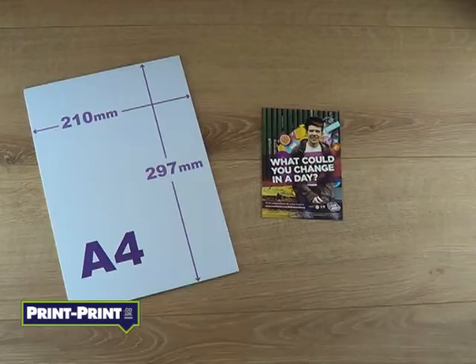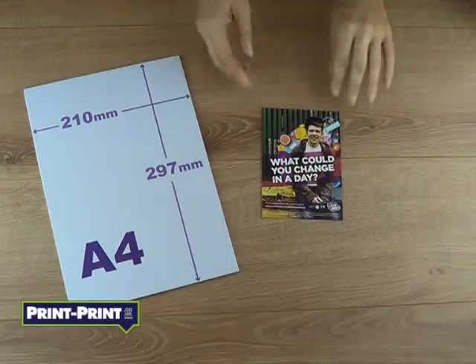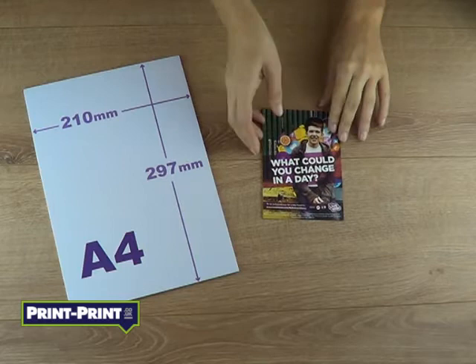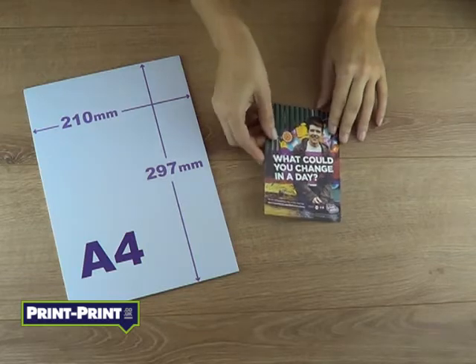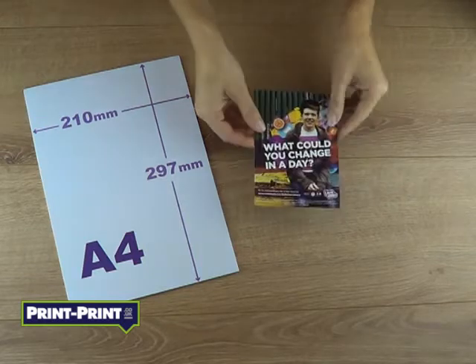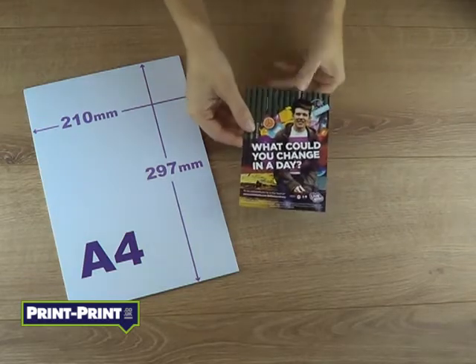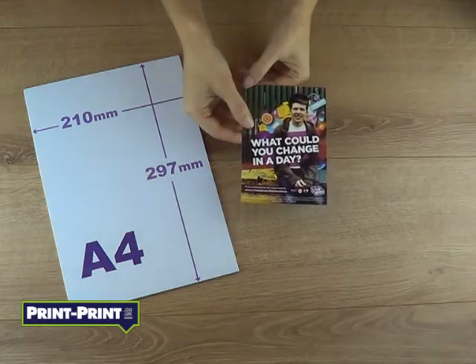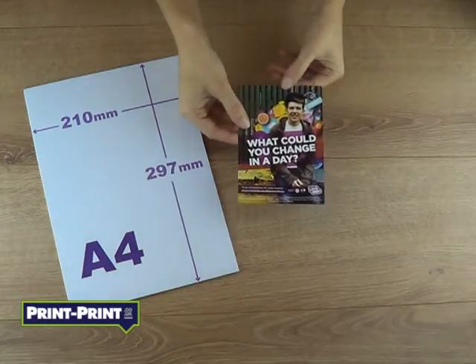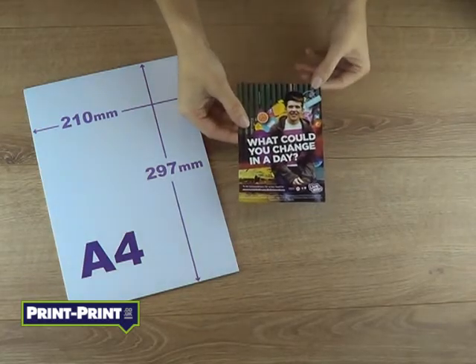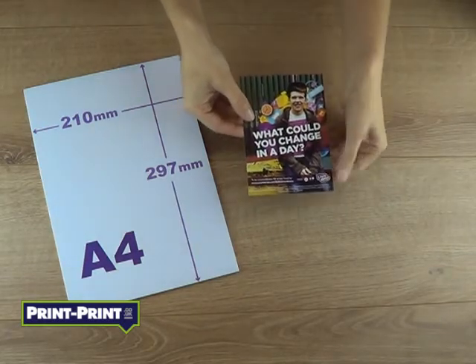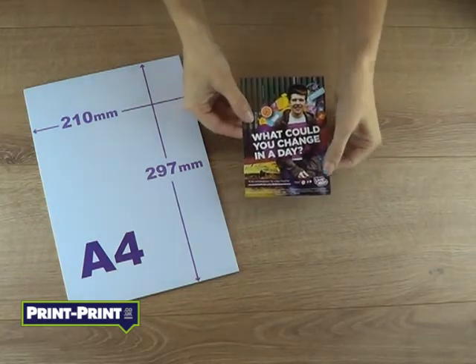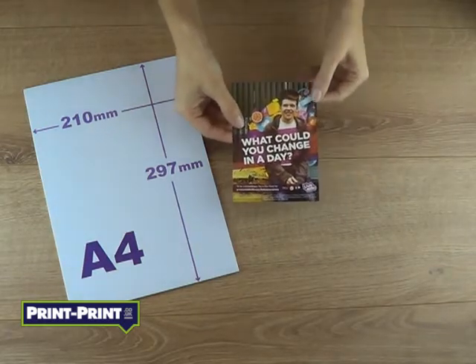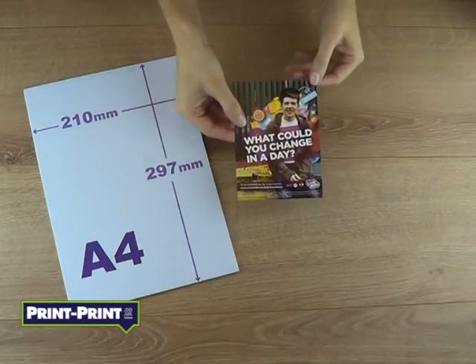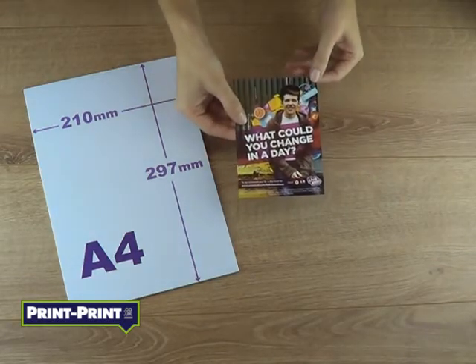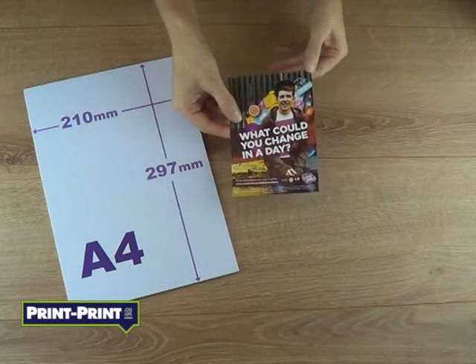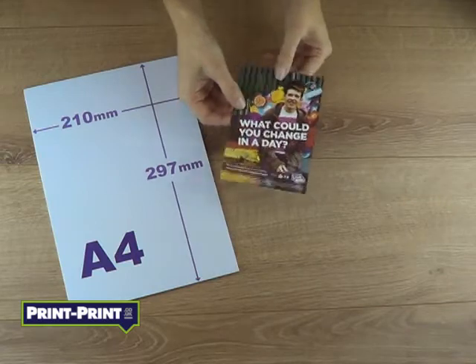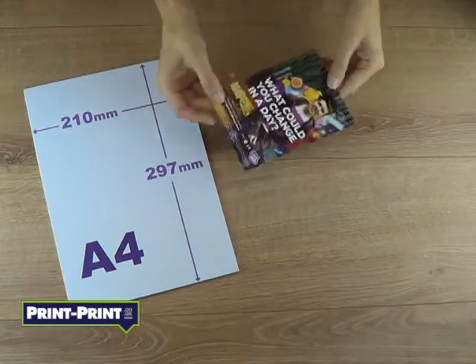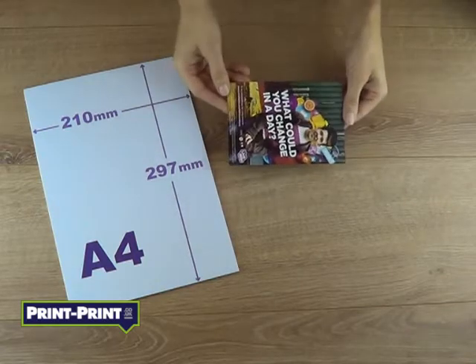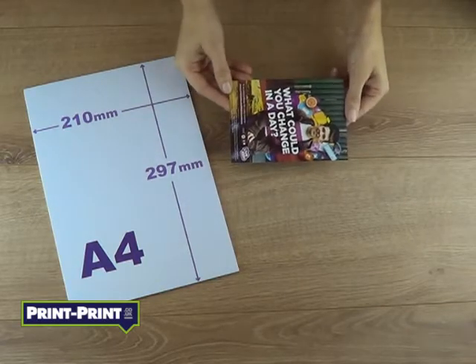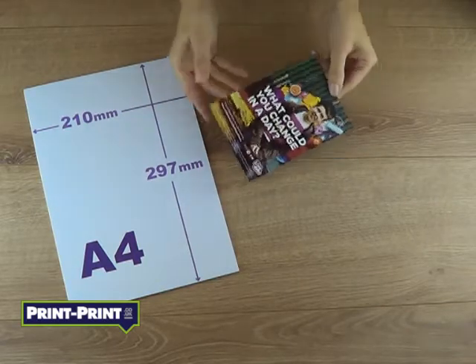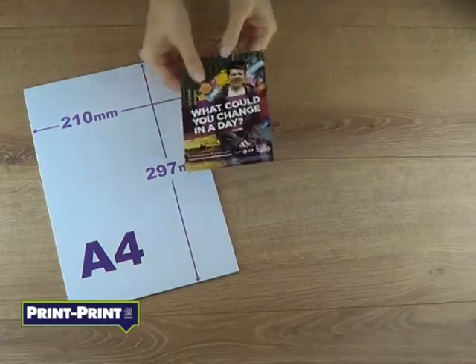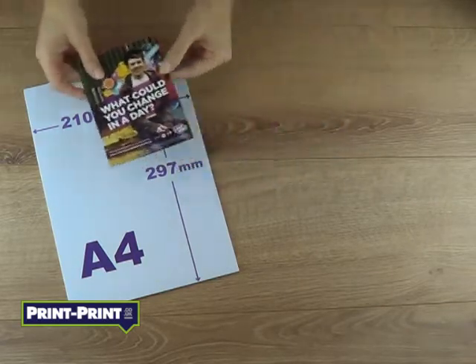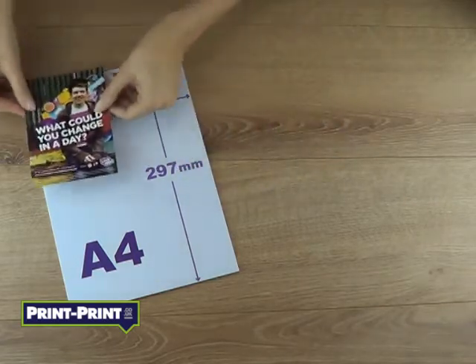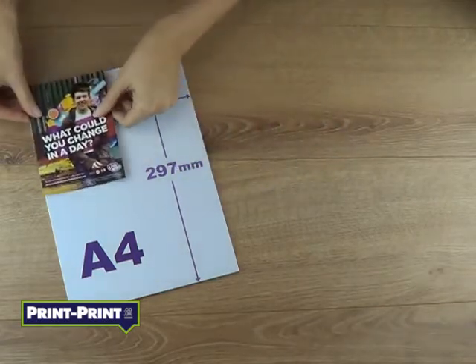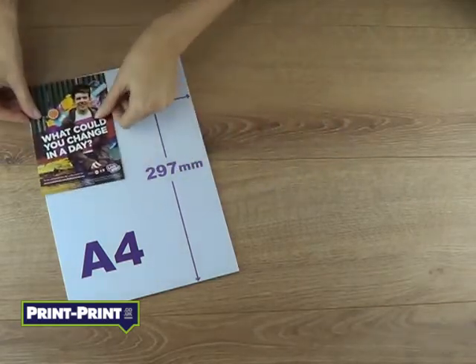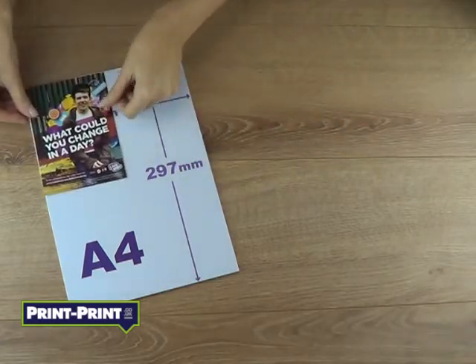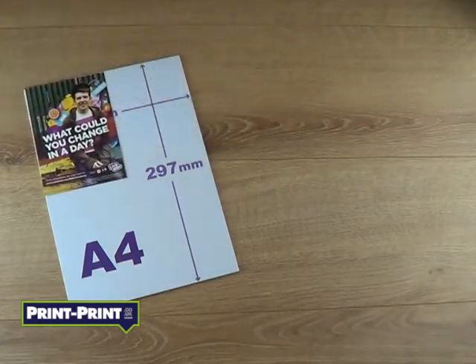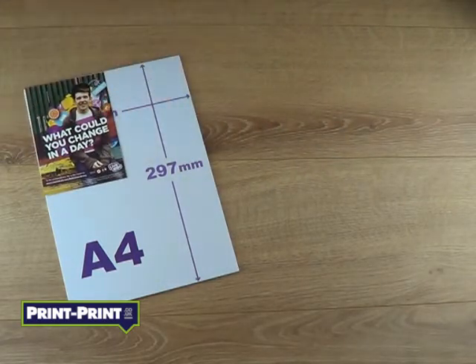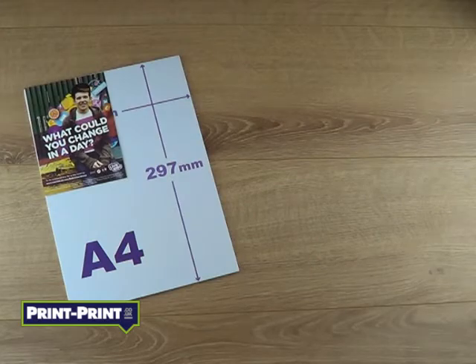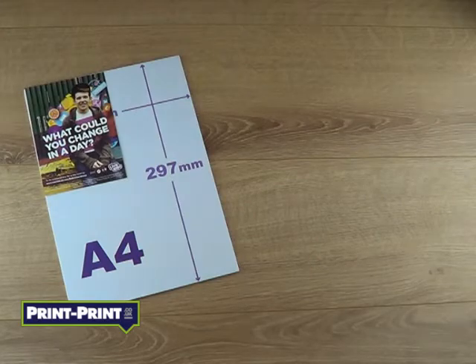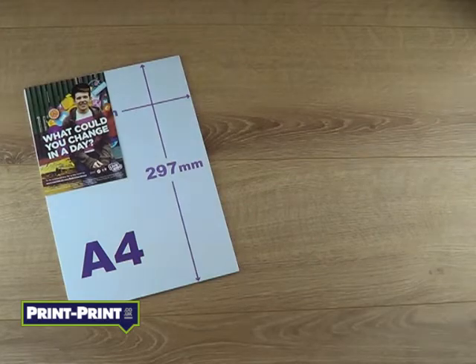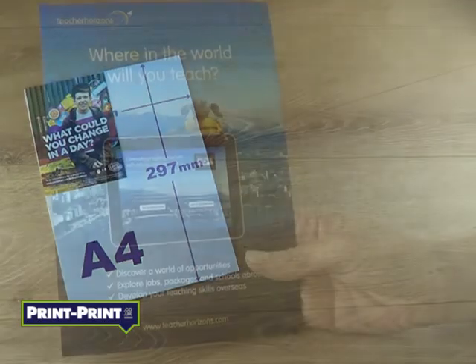A6 leaflets and flyers are sized at 105 mm by 148 mm, either portrait or landscape. An A6 is a quarter of an A4, meaning four A6s are equal to one A4.